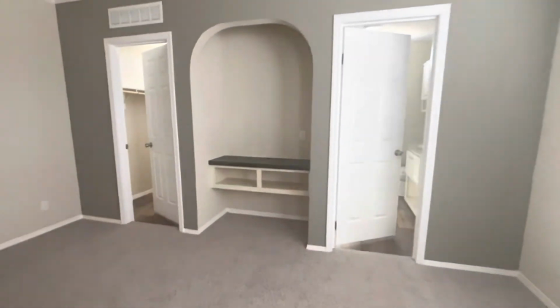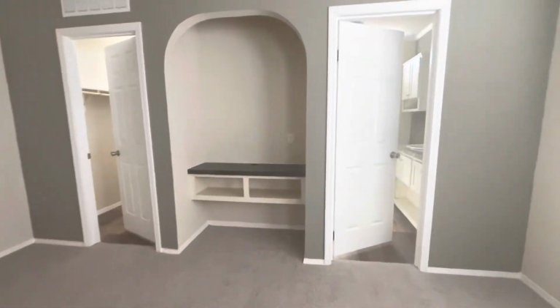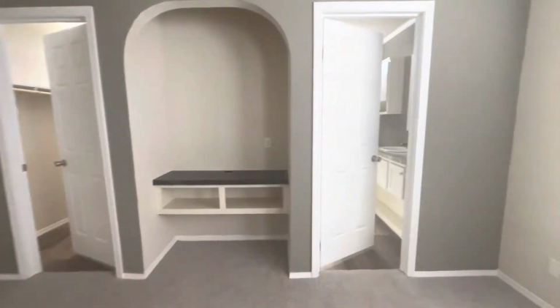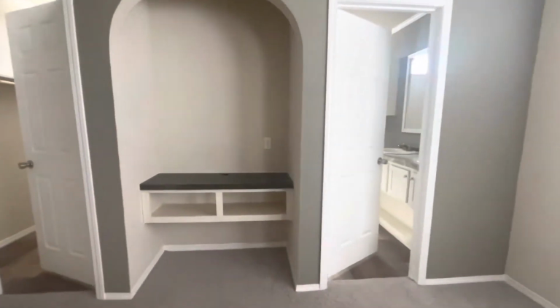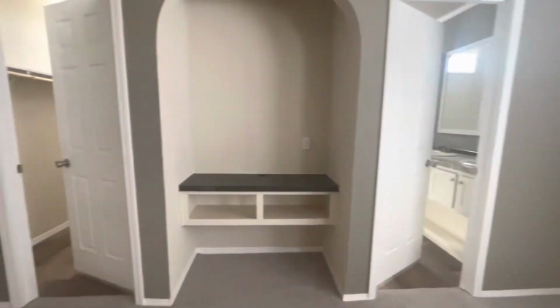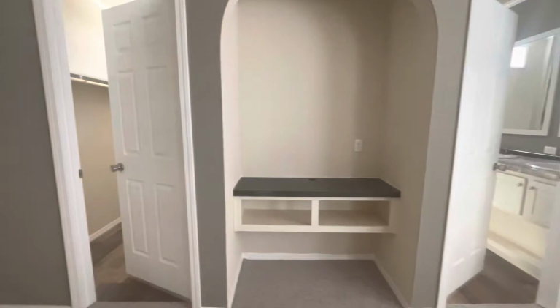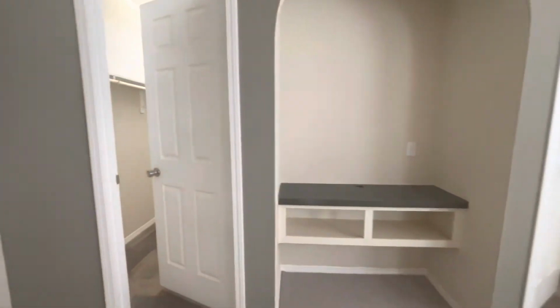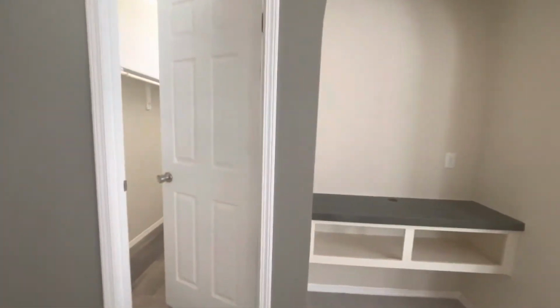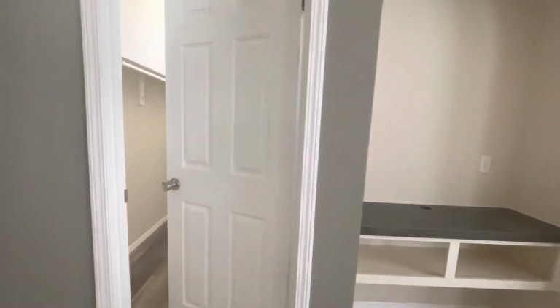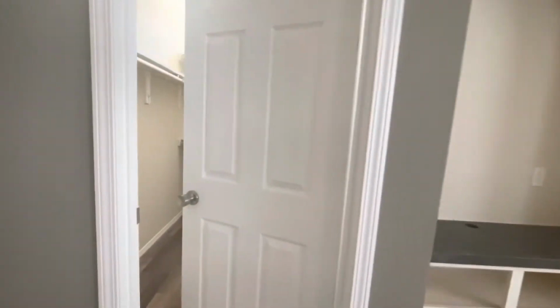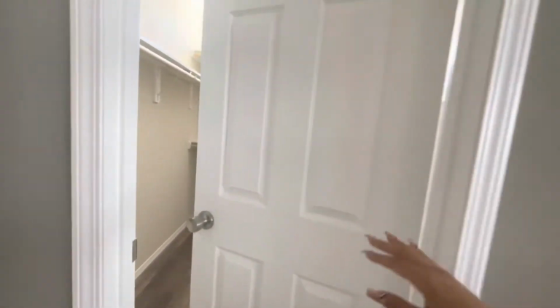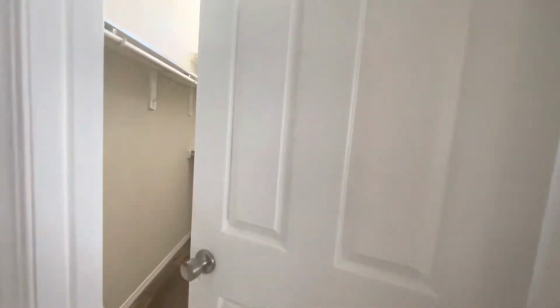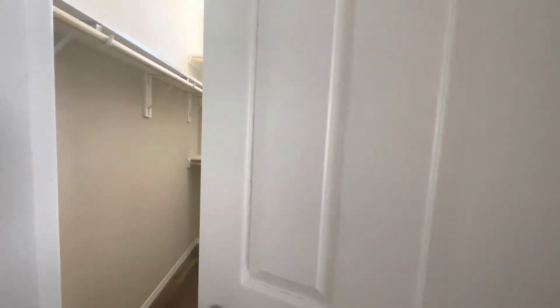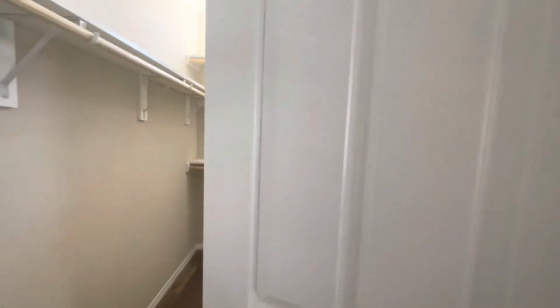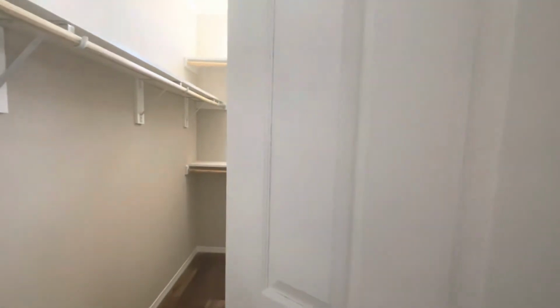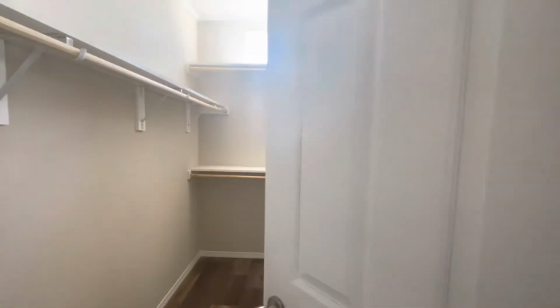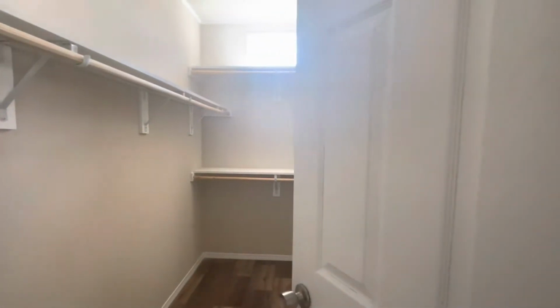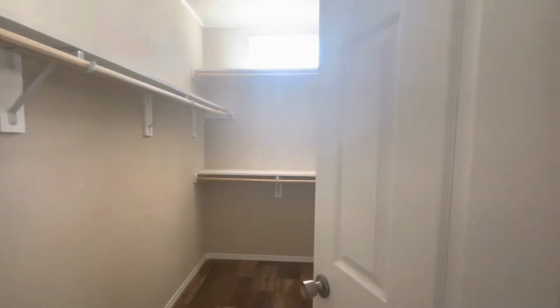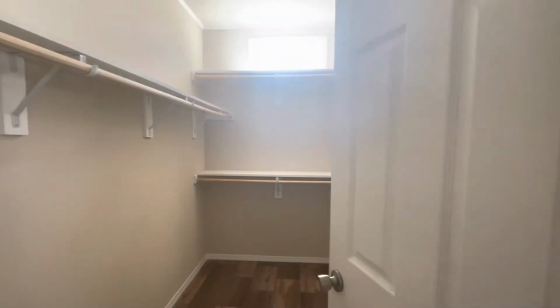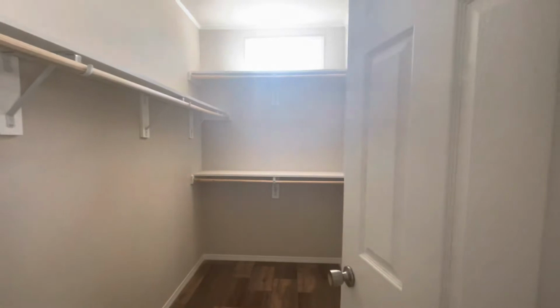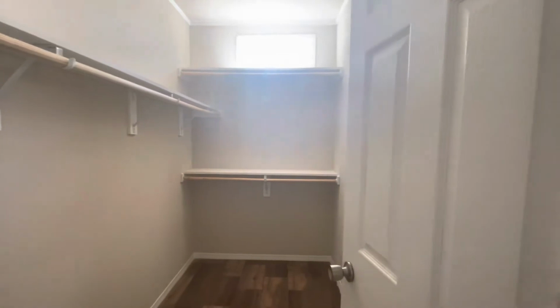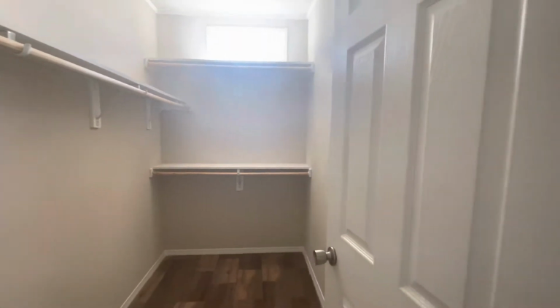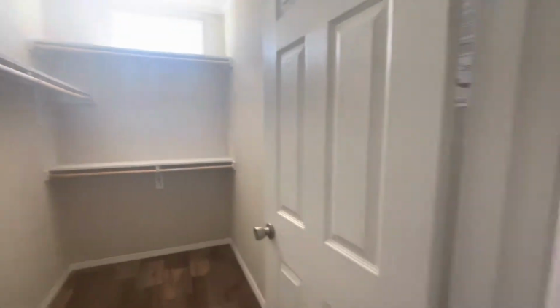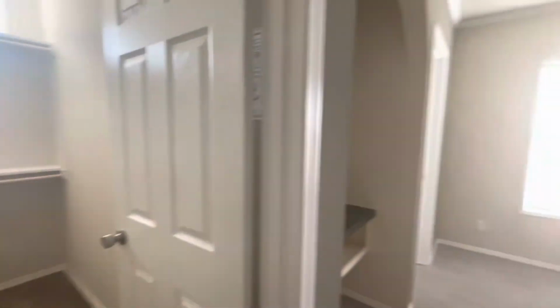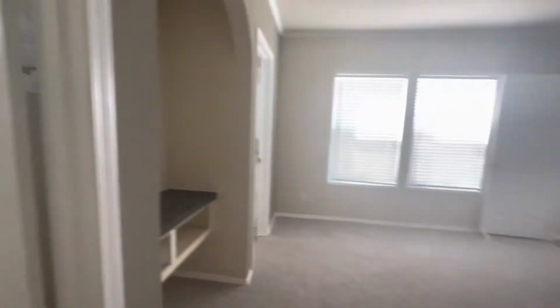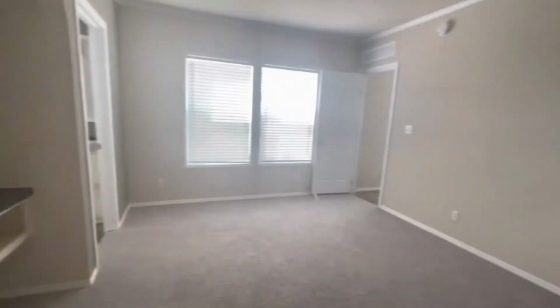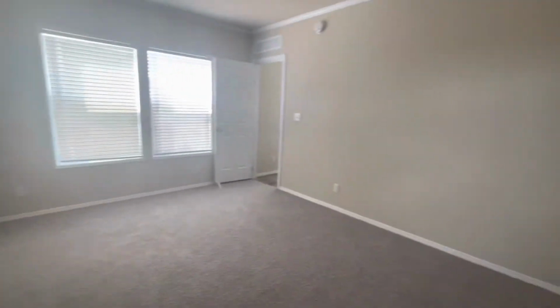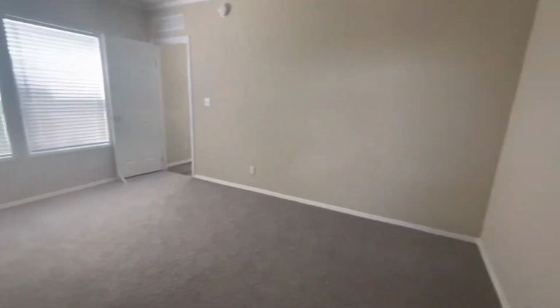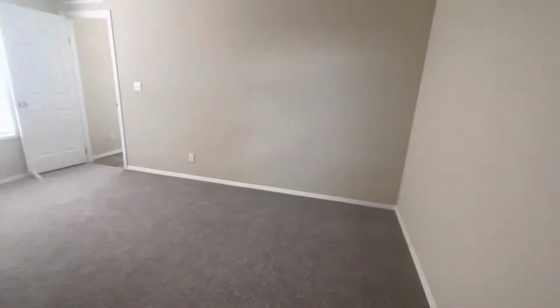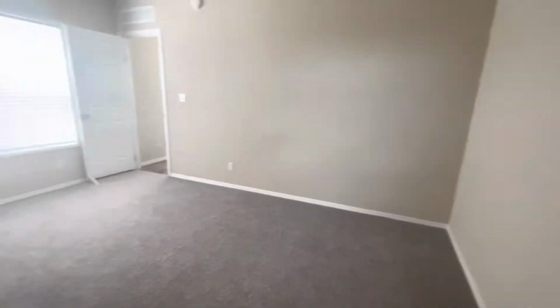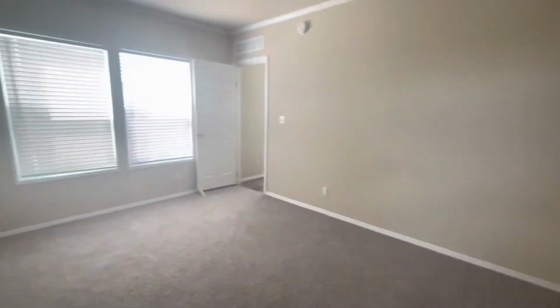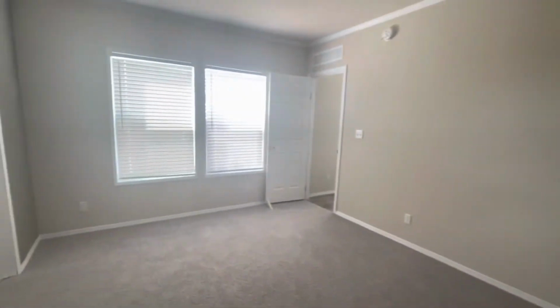Hi guys, my name is Tanya here at Palm Harbor Homes in Odessa, Texas. I'm demonstrating the Santa Fe — it is a 16 by 76, three bedrooms, two bath, ready to go.